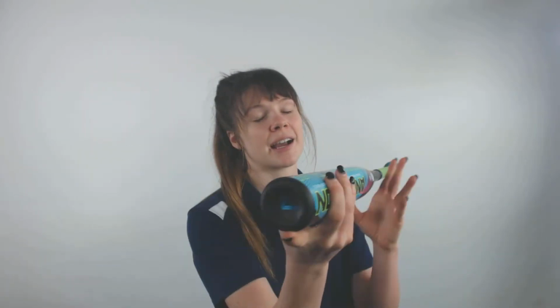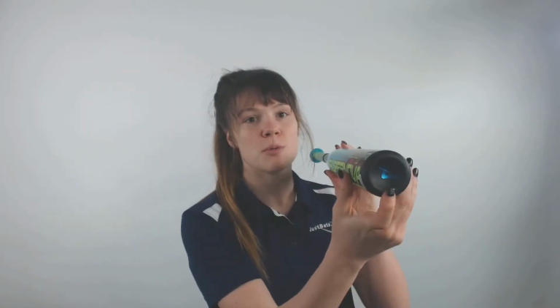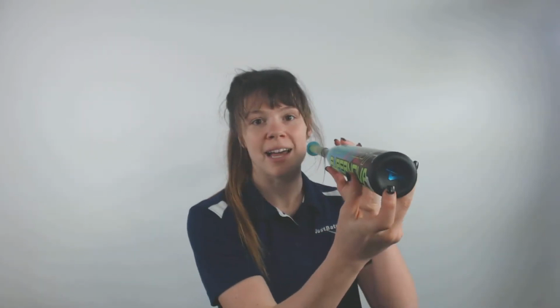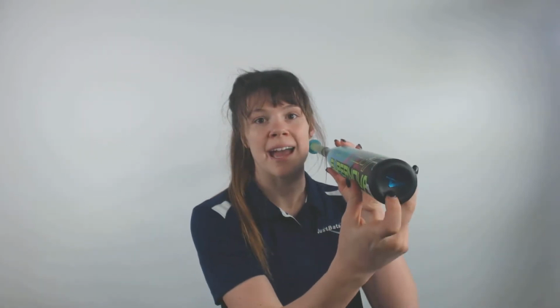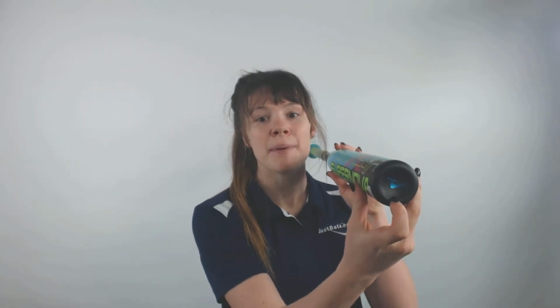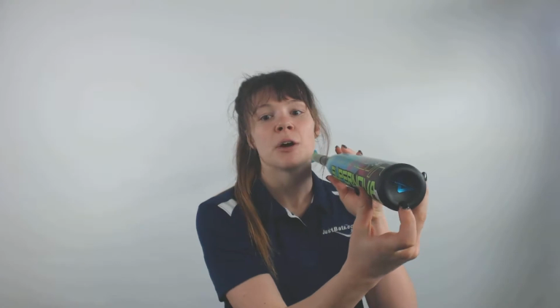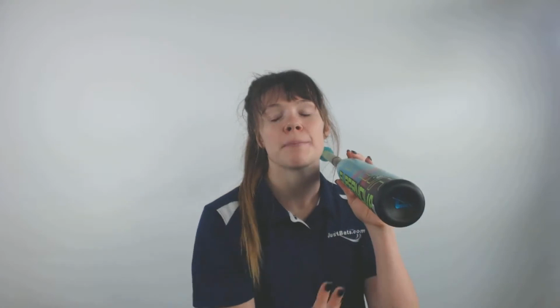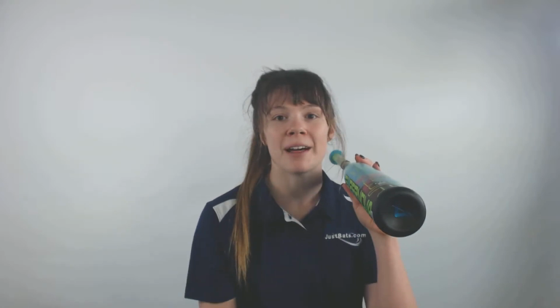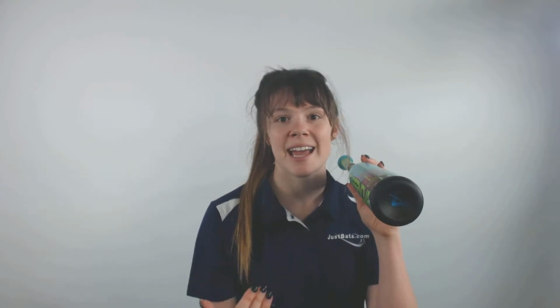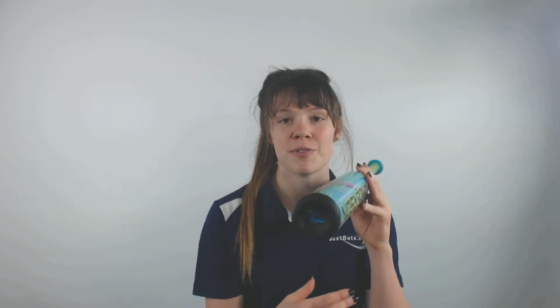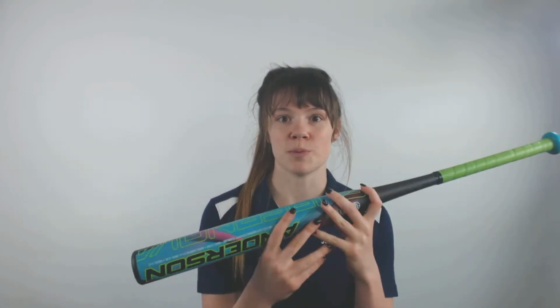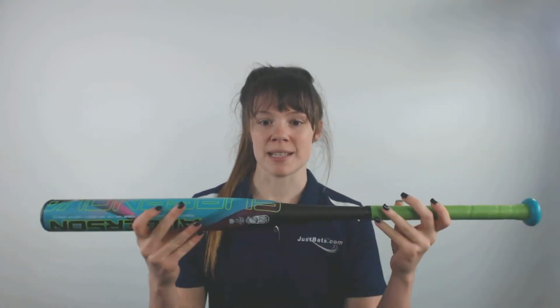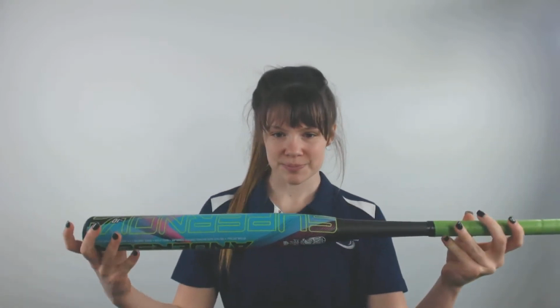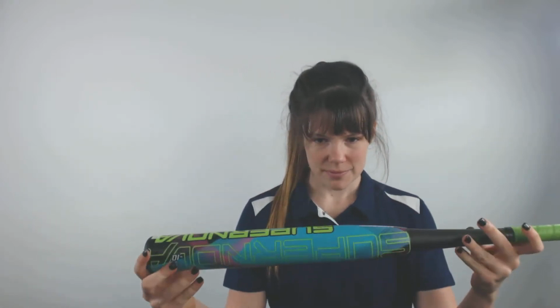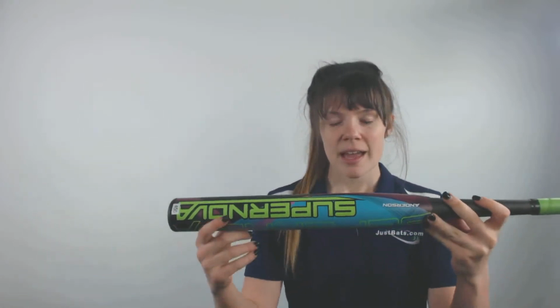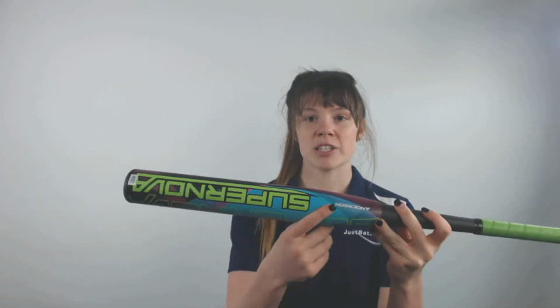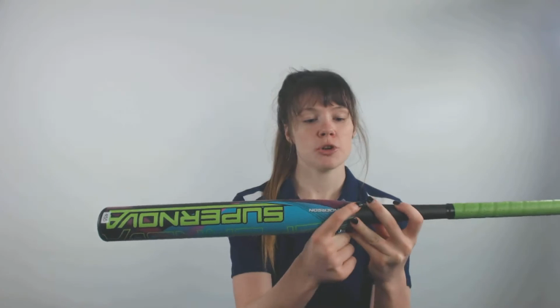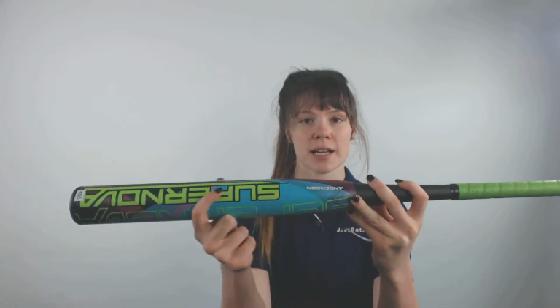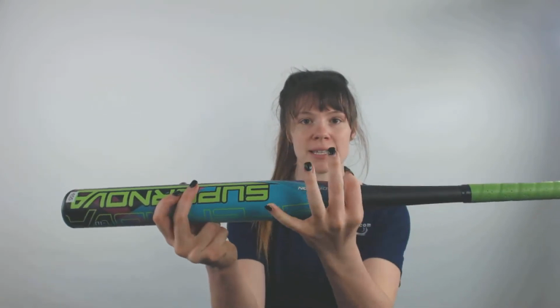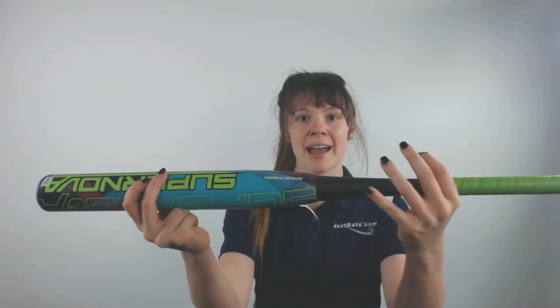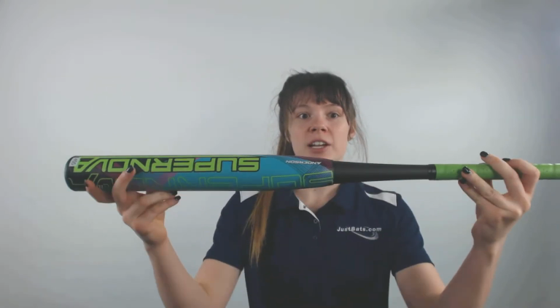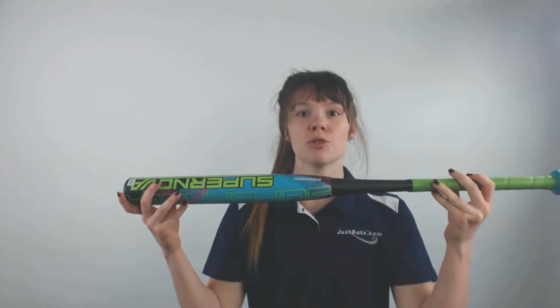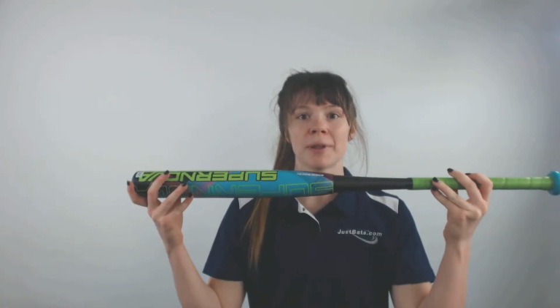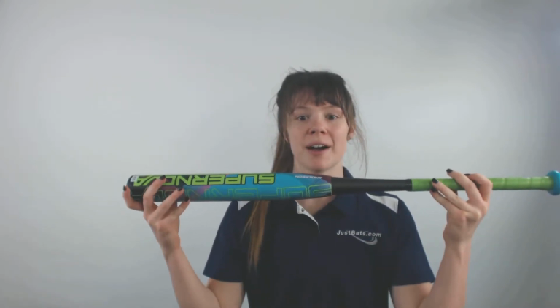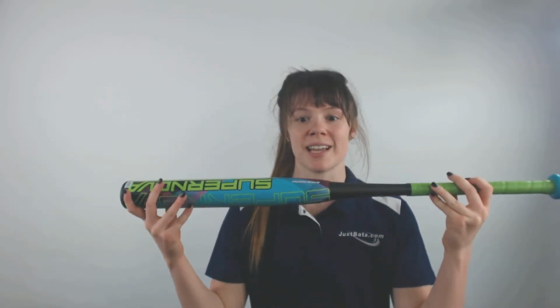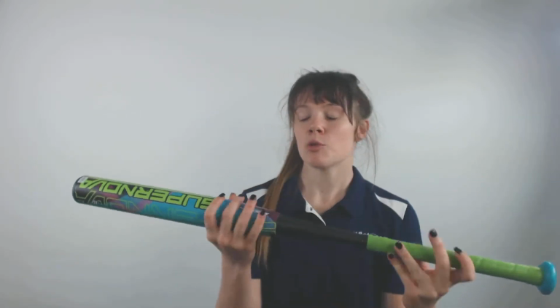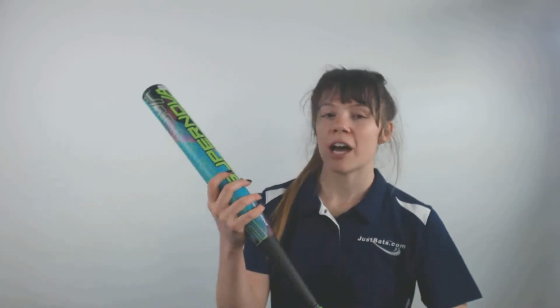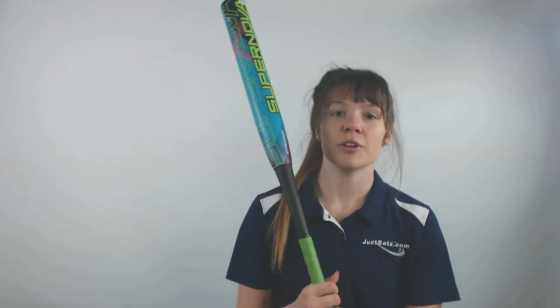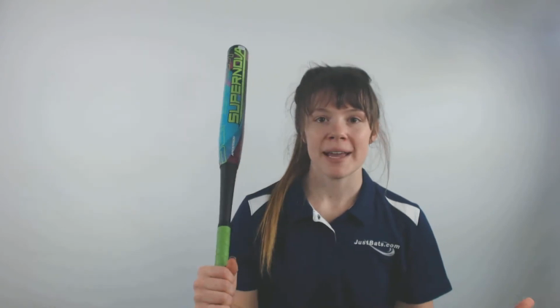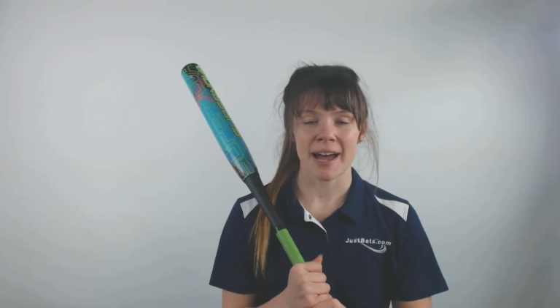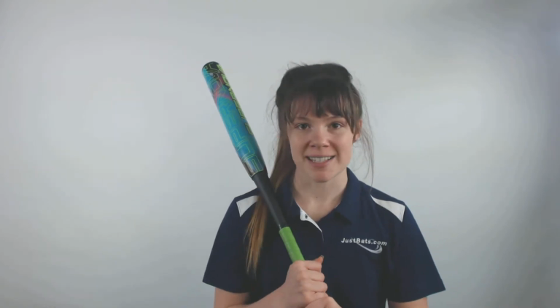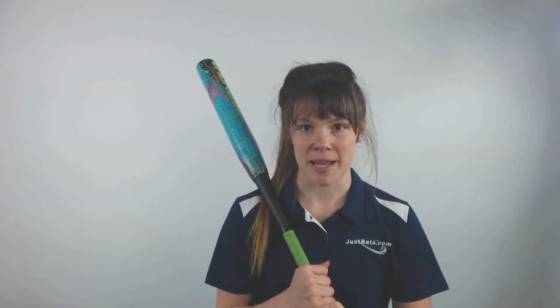It comes with a lightweight end cap that helps provide better balance and faster swing speeds. It is a two-piece composite bat, and this new complex composite design really helps make this bat the best that it can be.